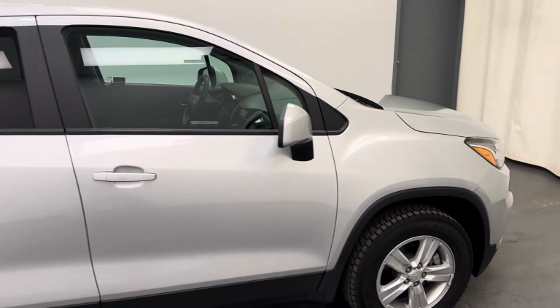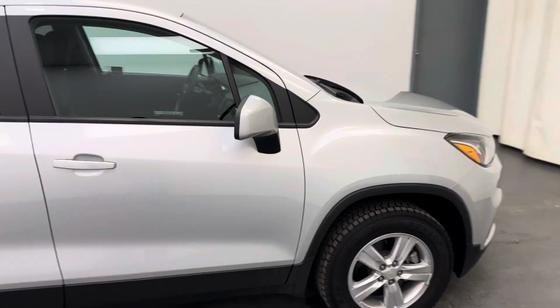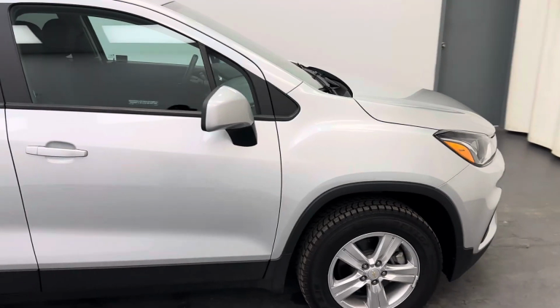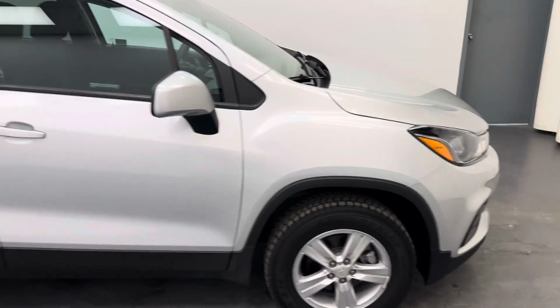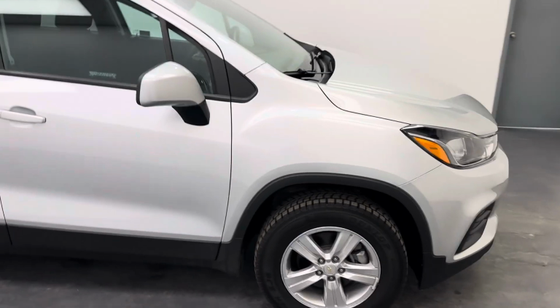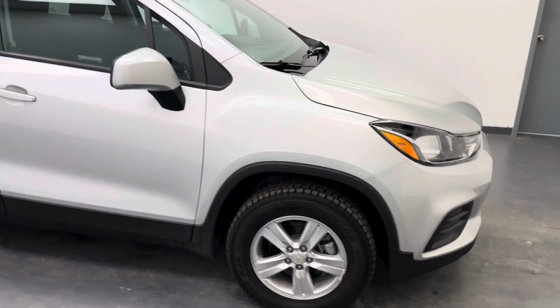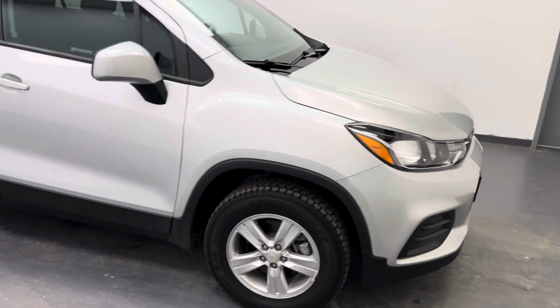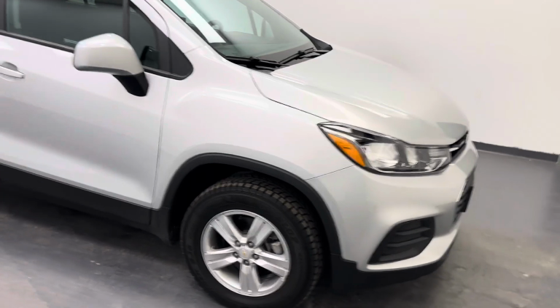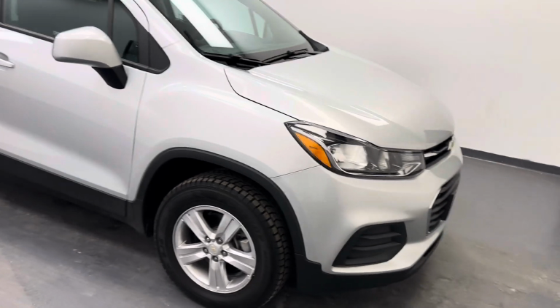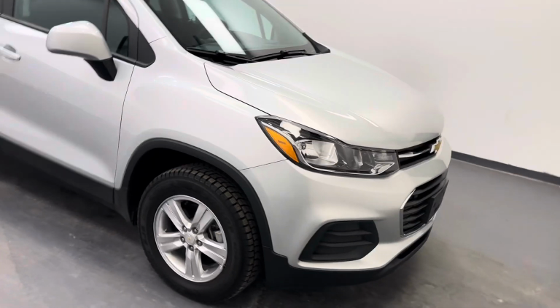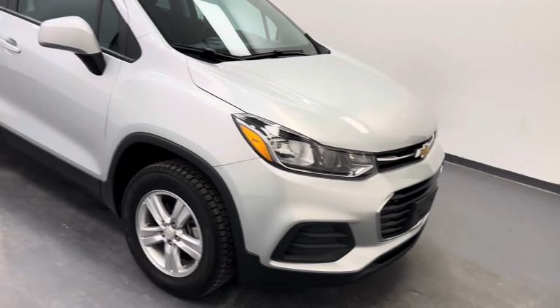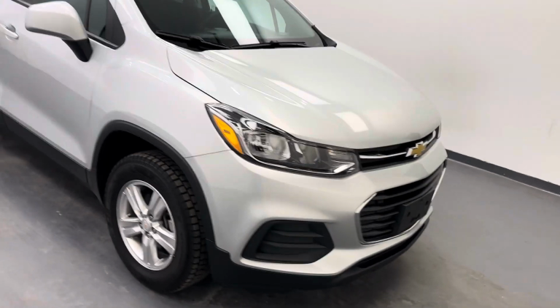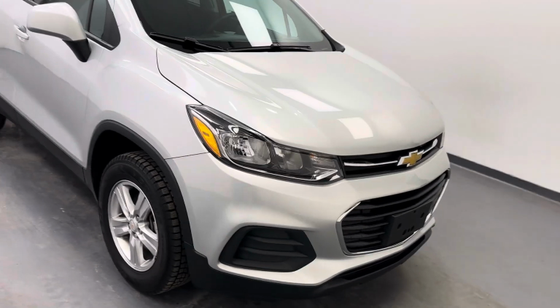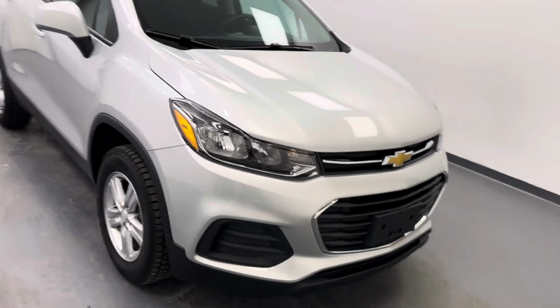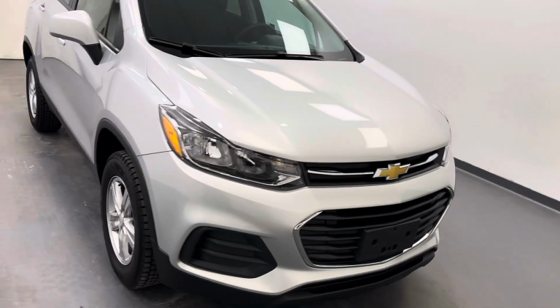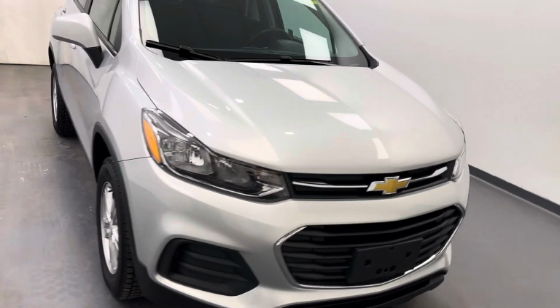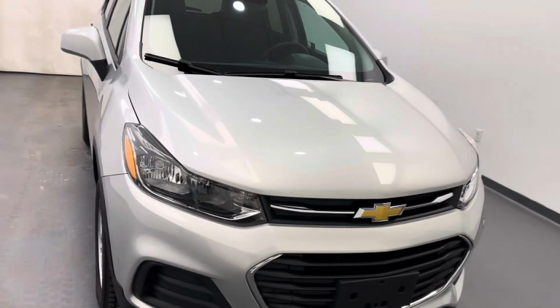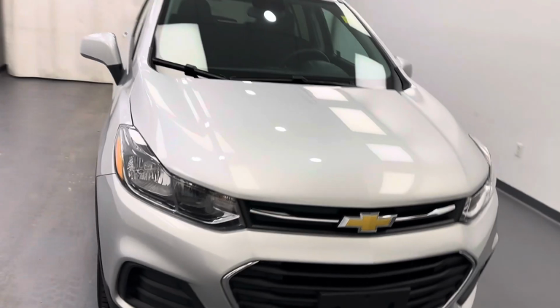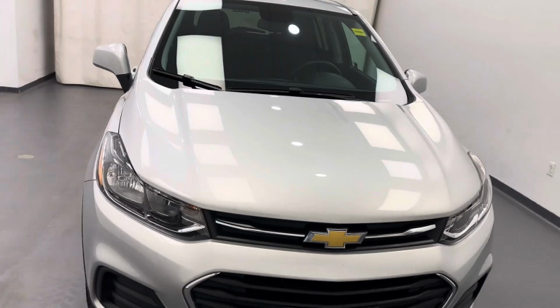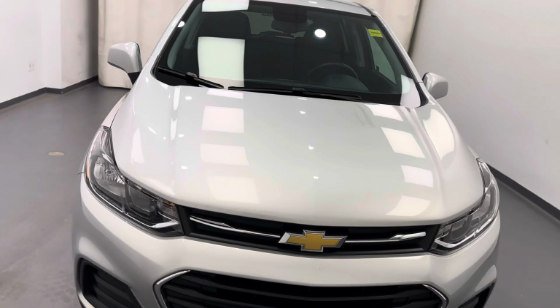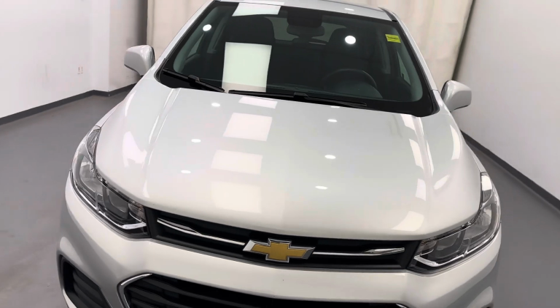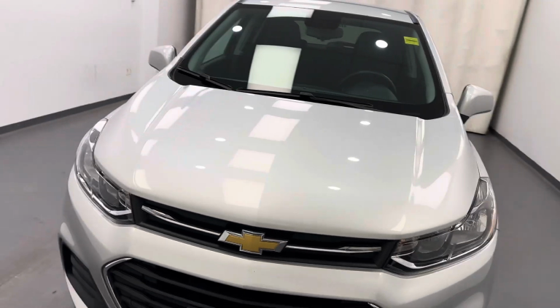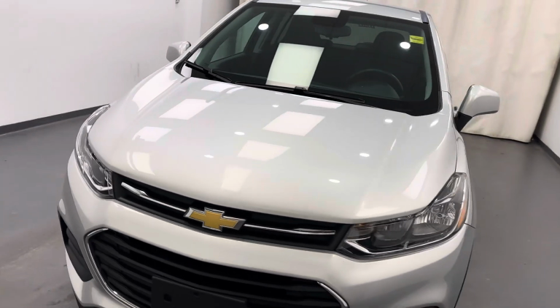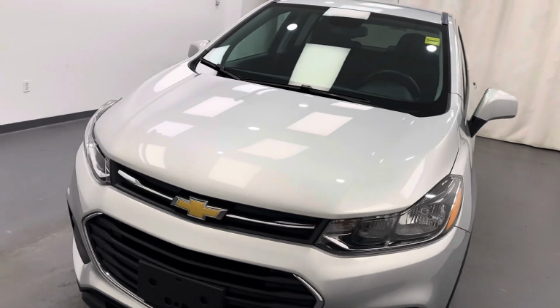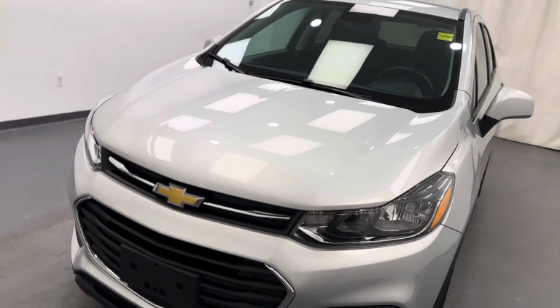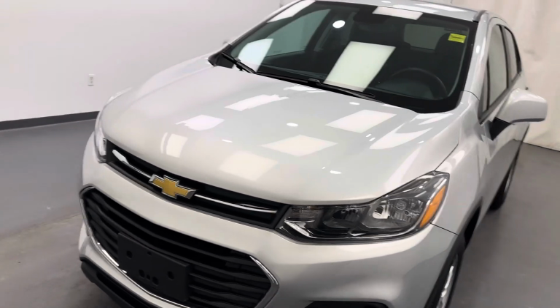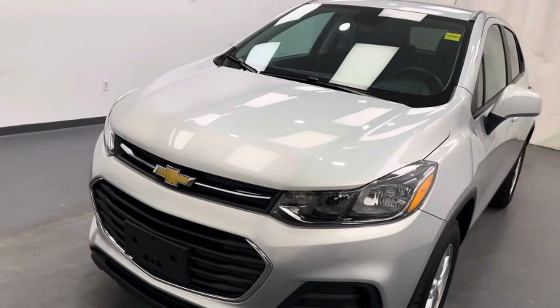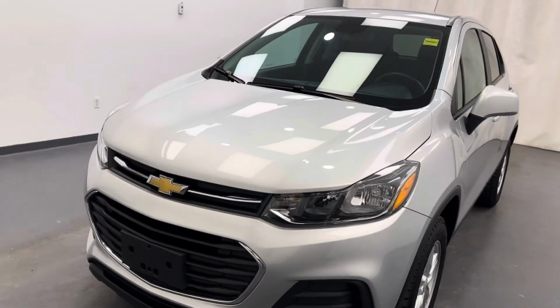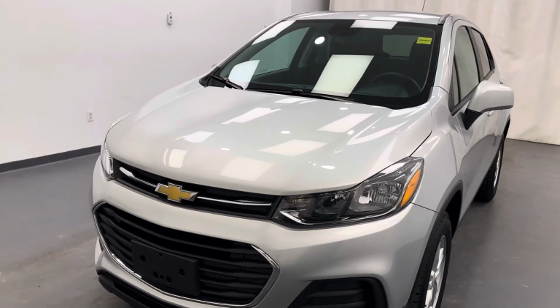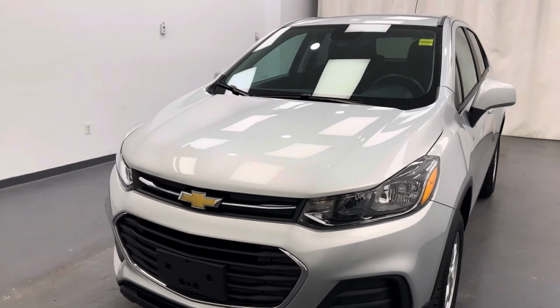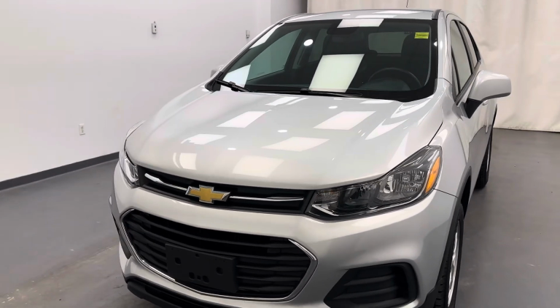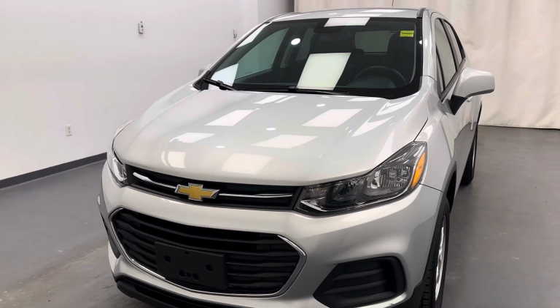That's stock number 262720. You guys just checked out this 2022 silver Chevy Trax LS. Thanks for watching.